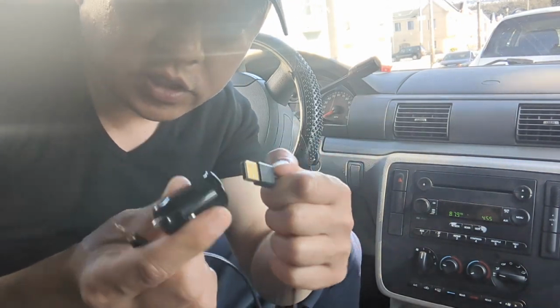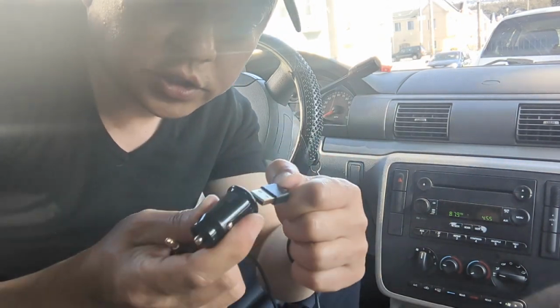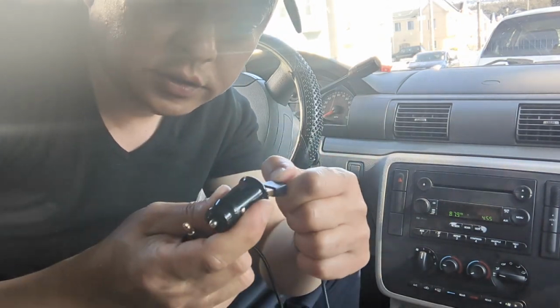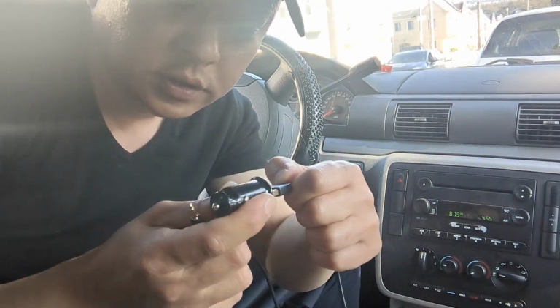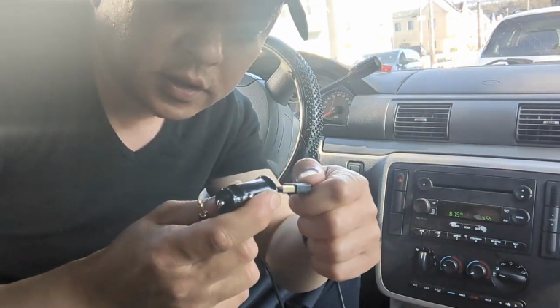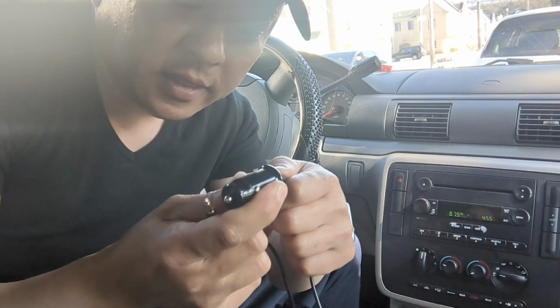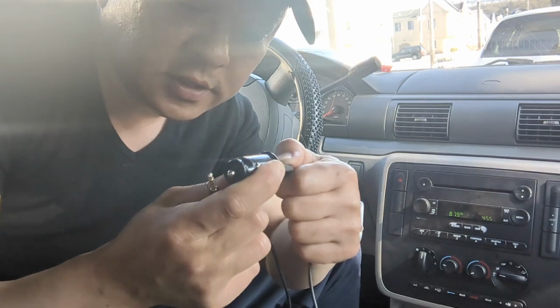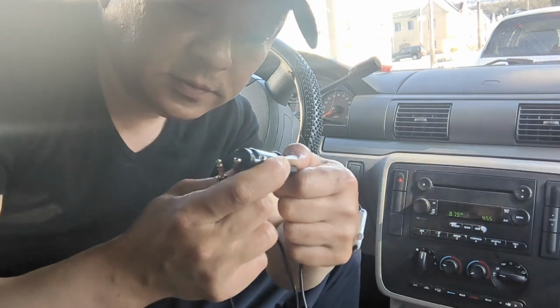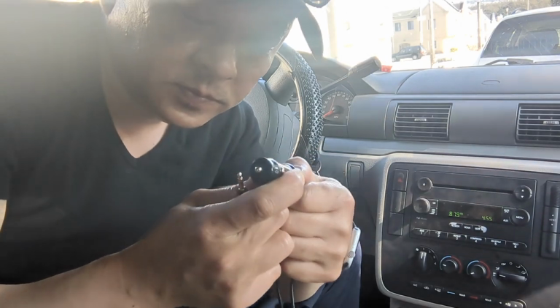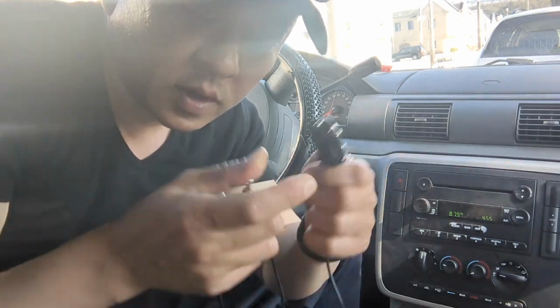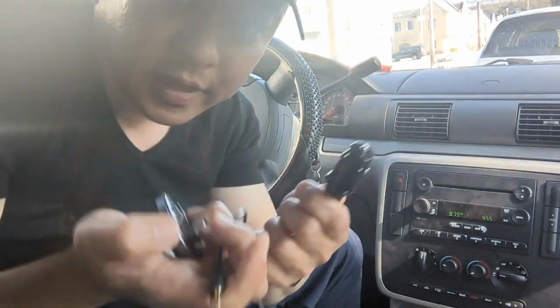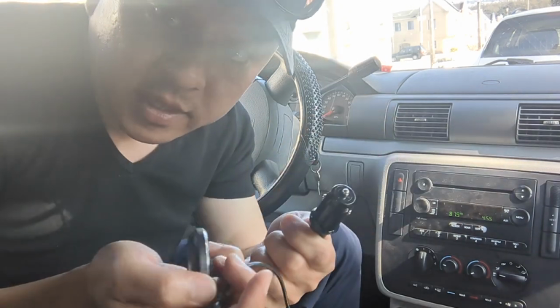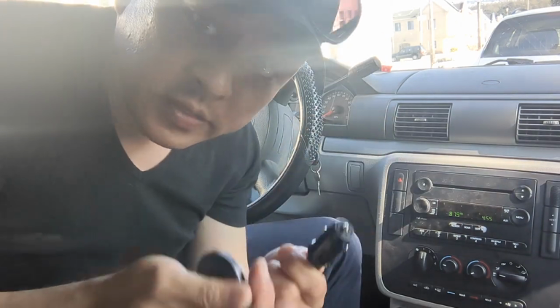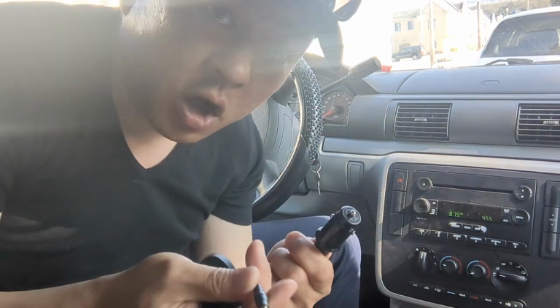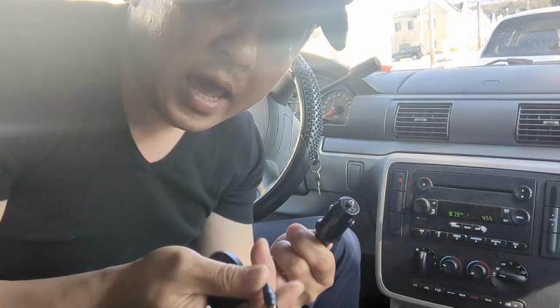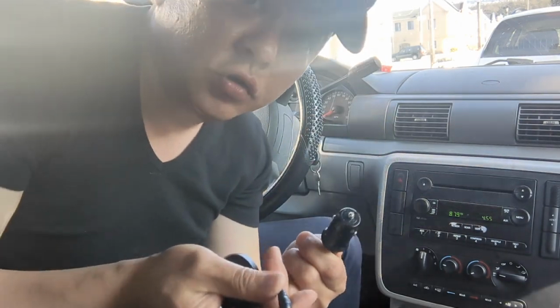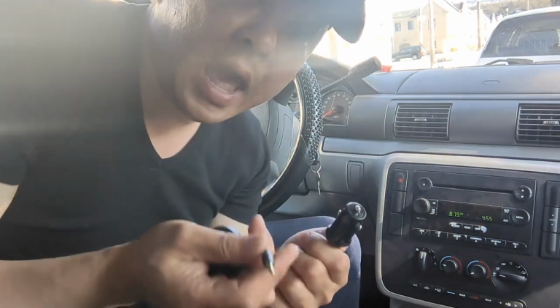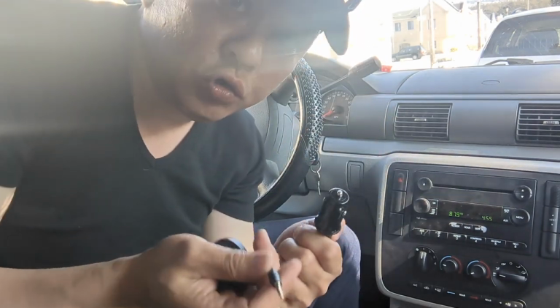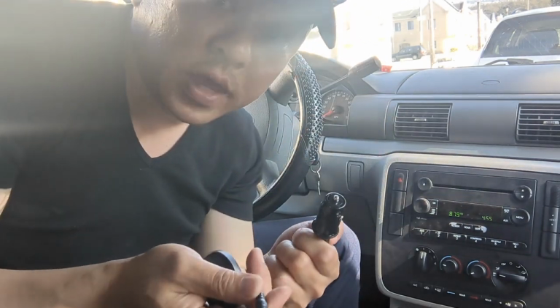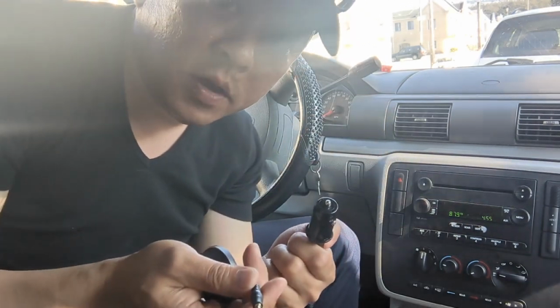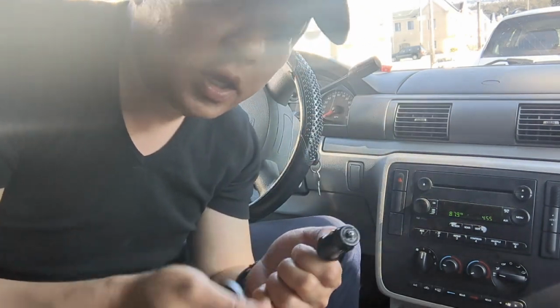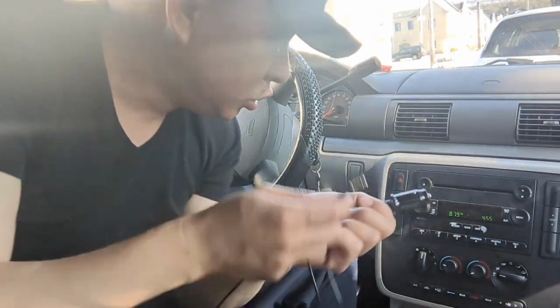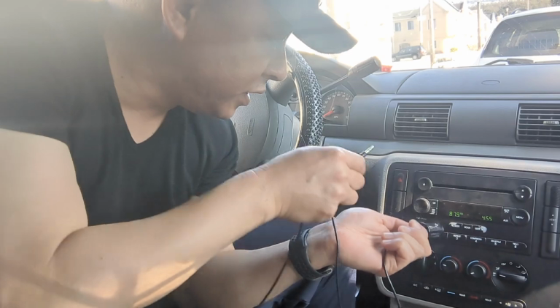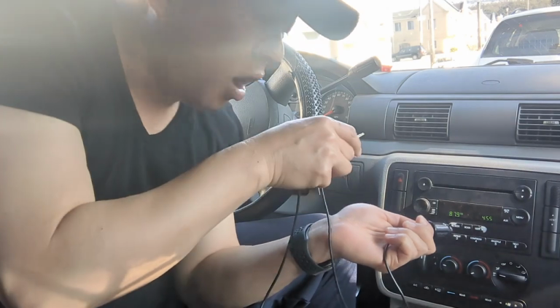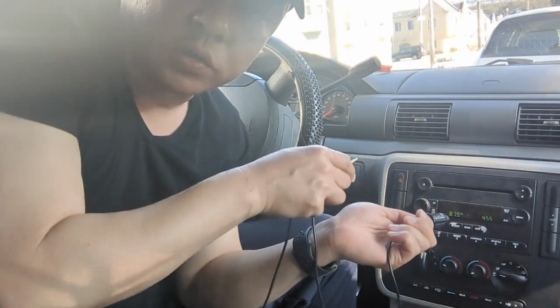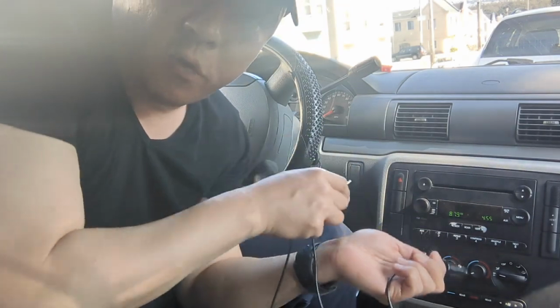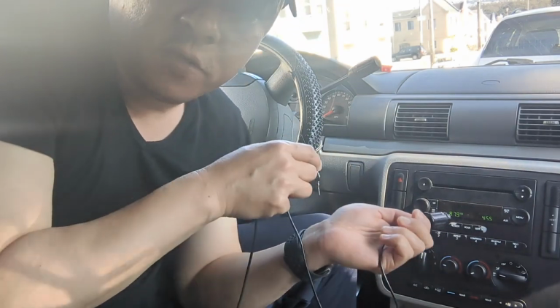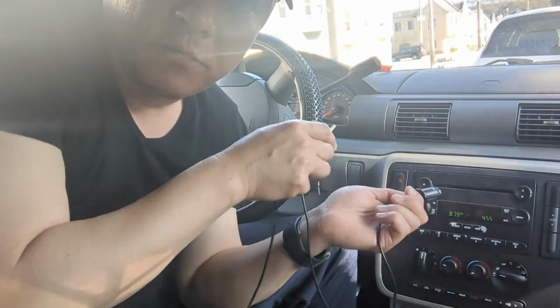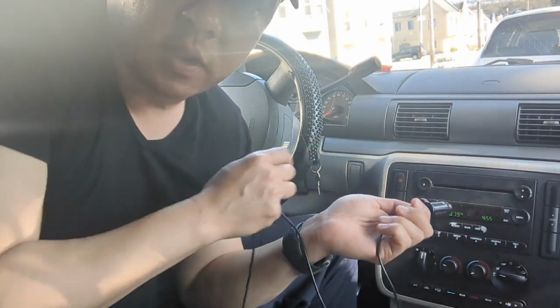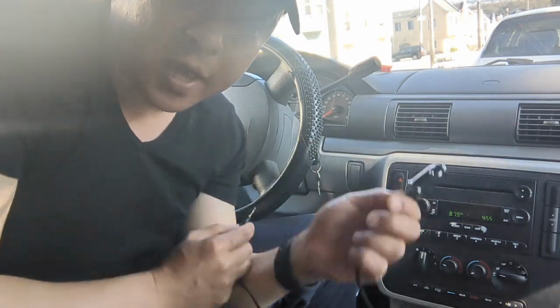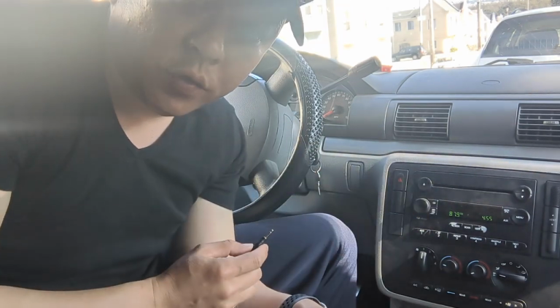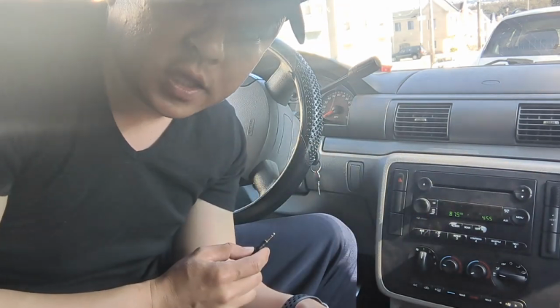All you have to do is connect this to the cigarette charger like this. That's all you have to do to add Bluetooth capability to this older Ford Freestar factory radio.